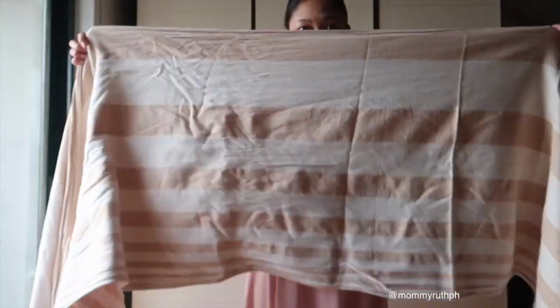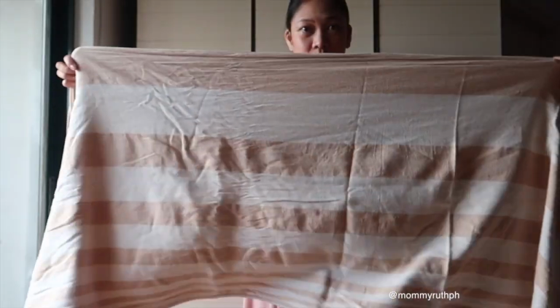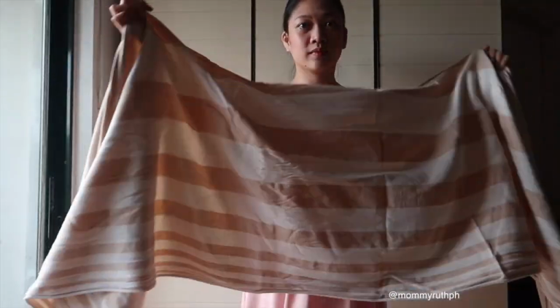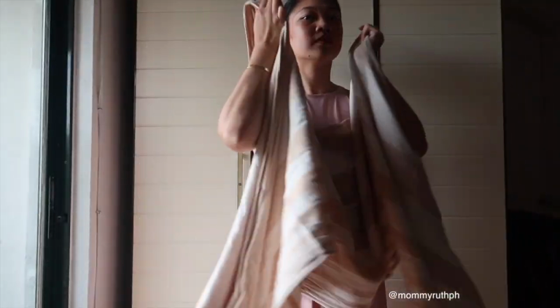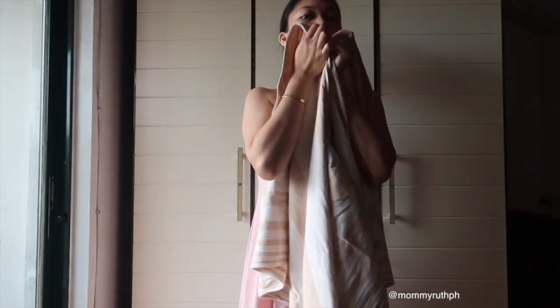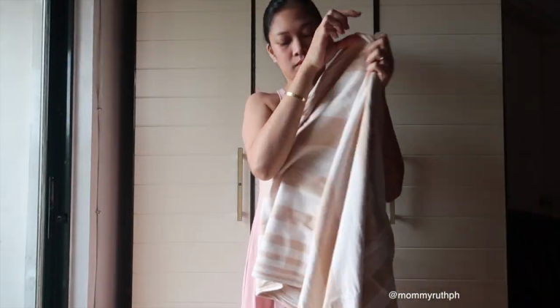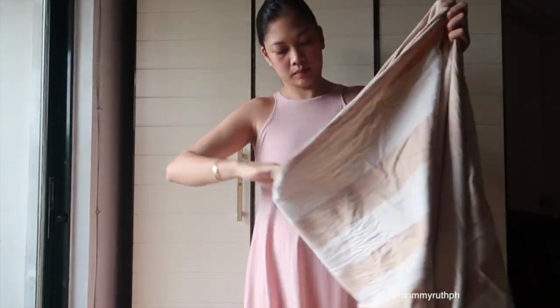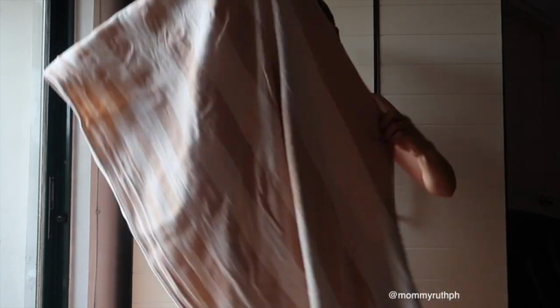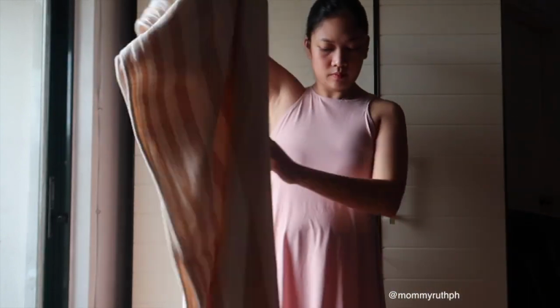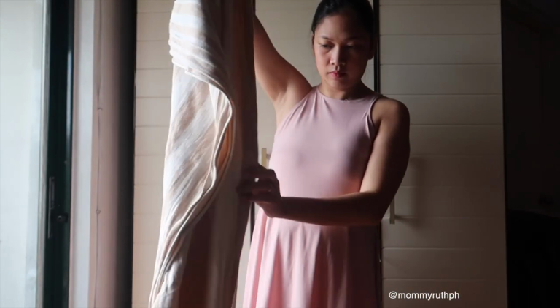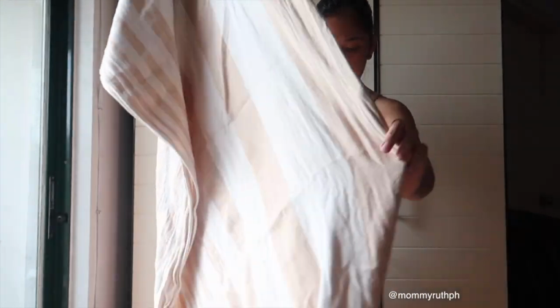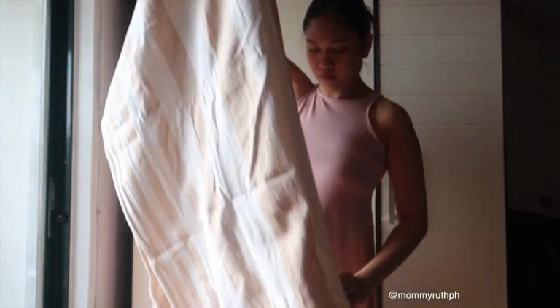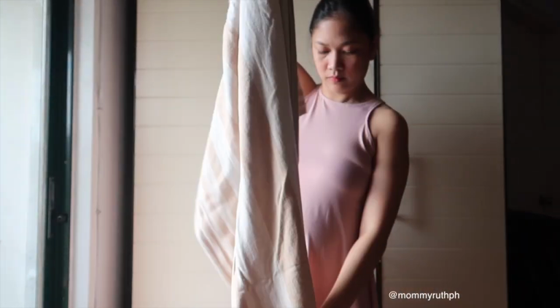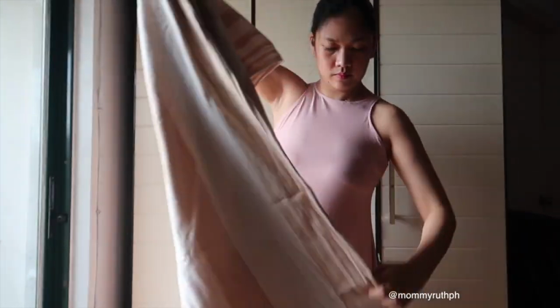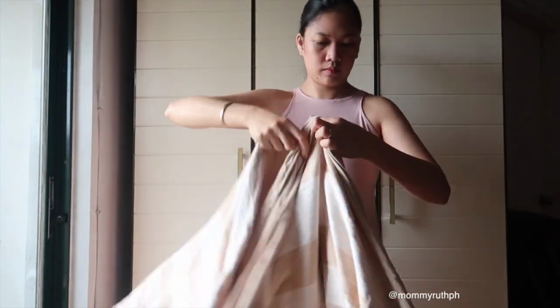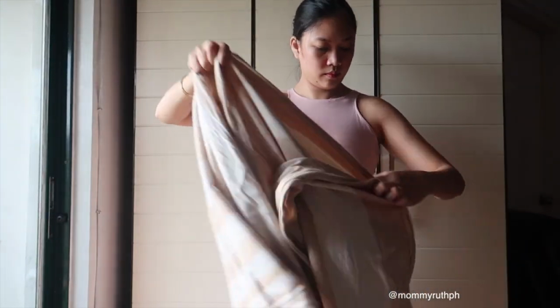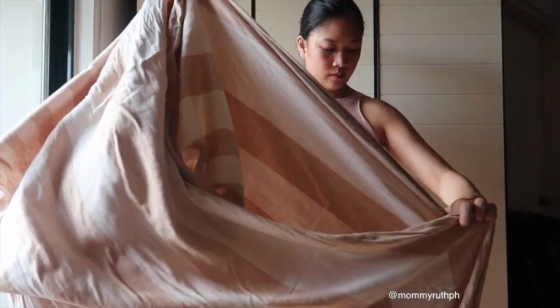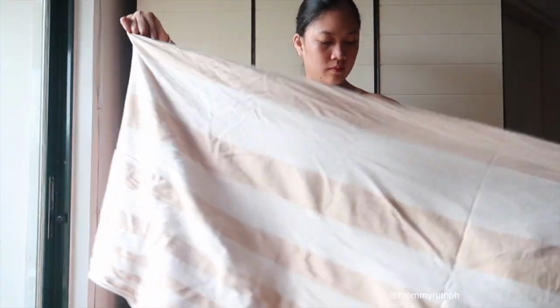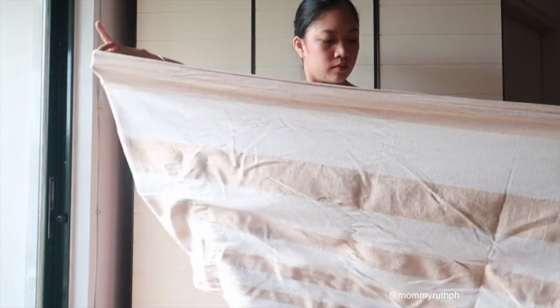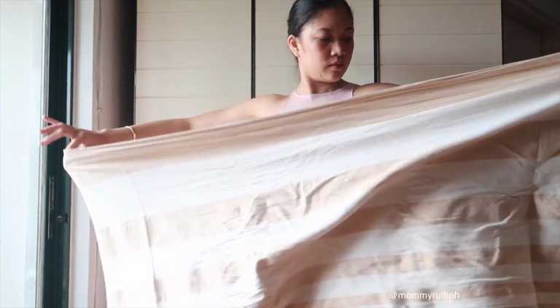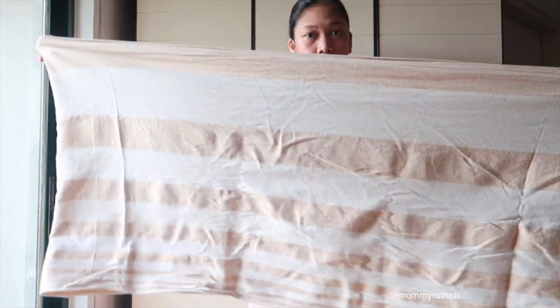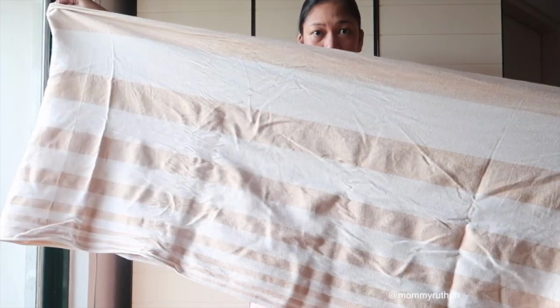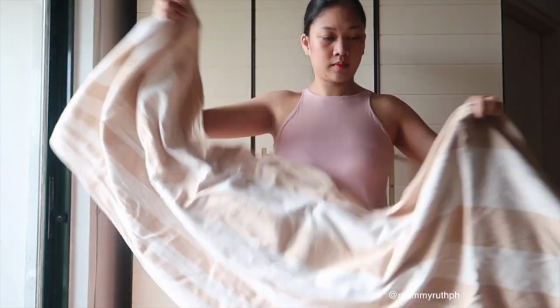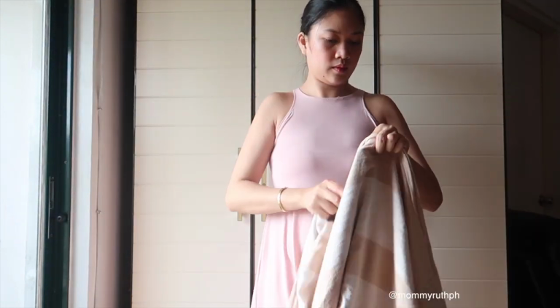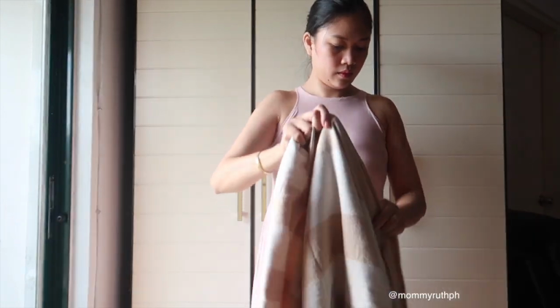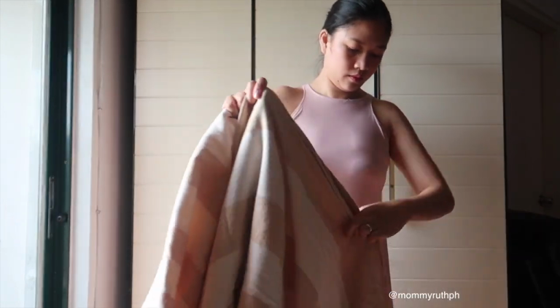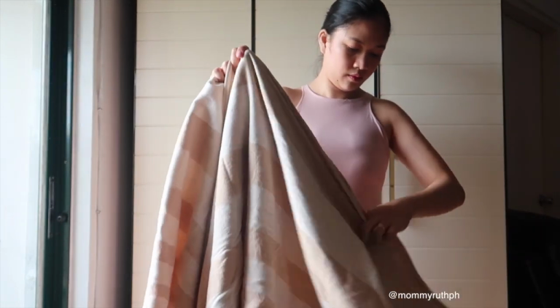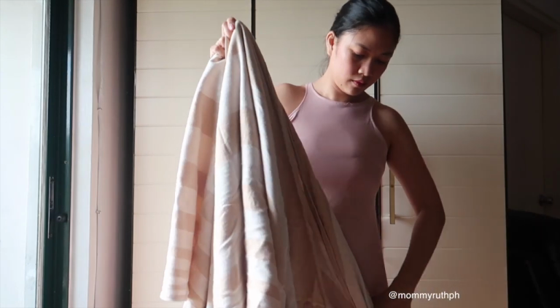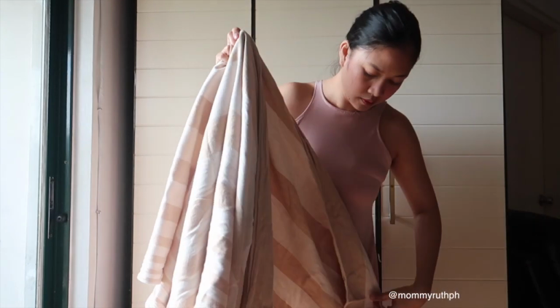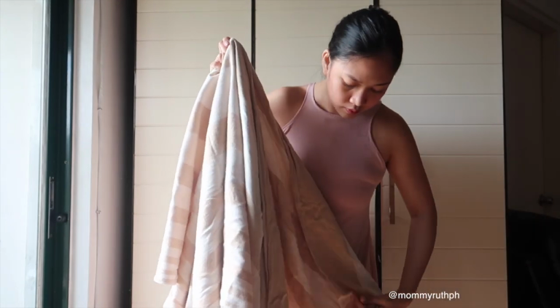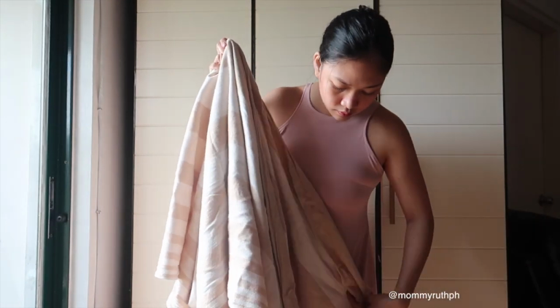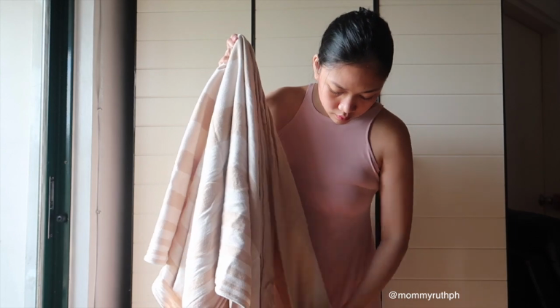Hello and welcome to this tutorial. Today I'm going to show you how I use a baby wrap as a carrier for a newborn or a toddler. I'm just using a regular baby wrap here.